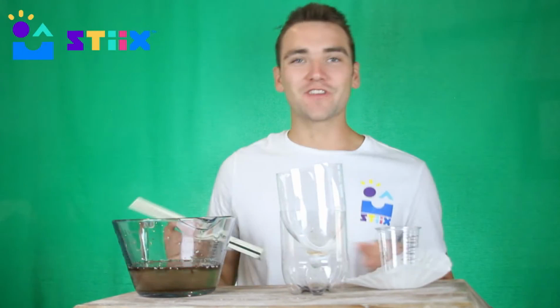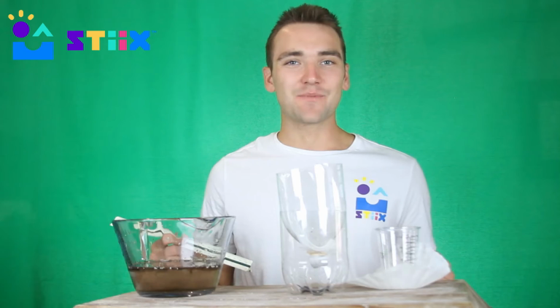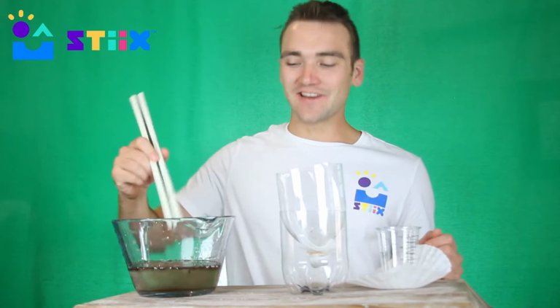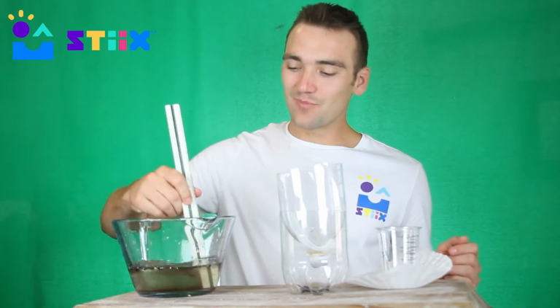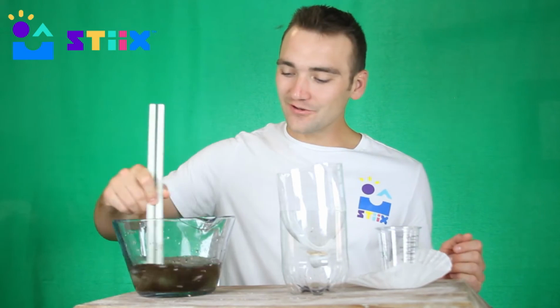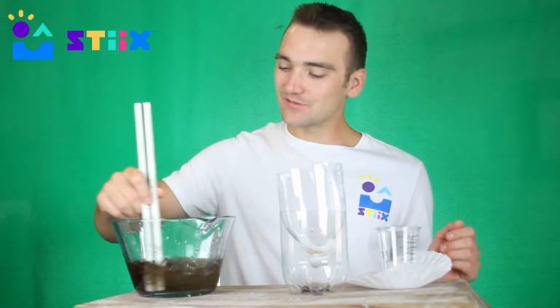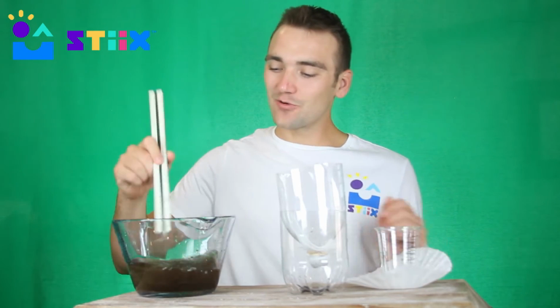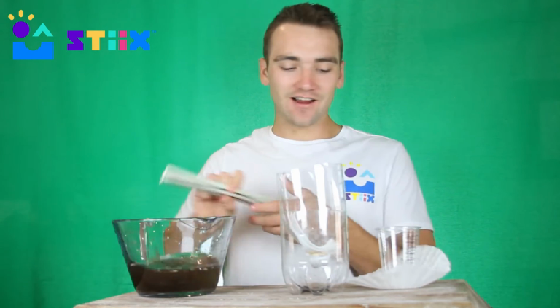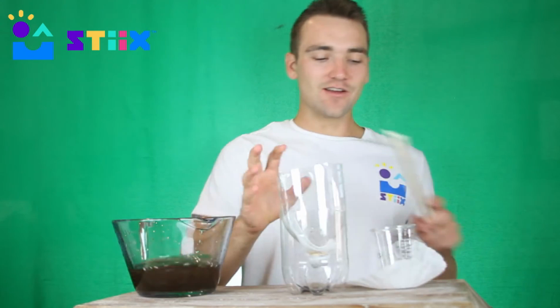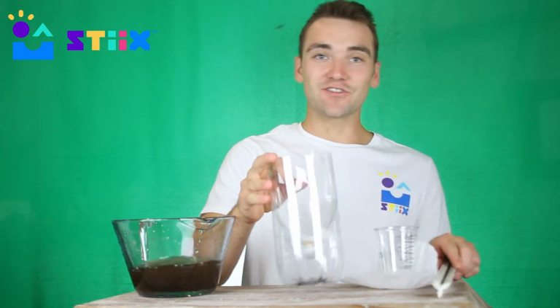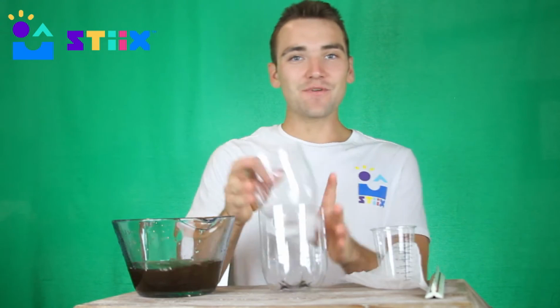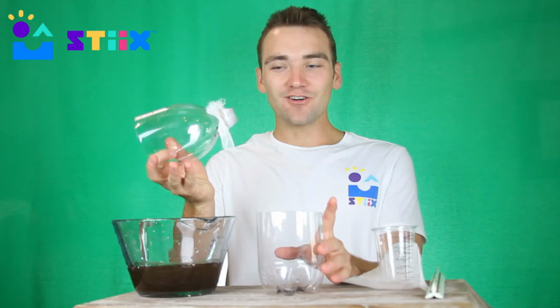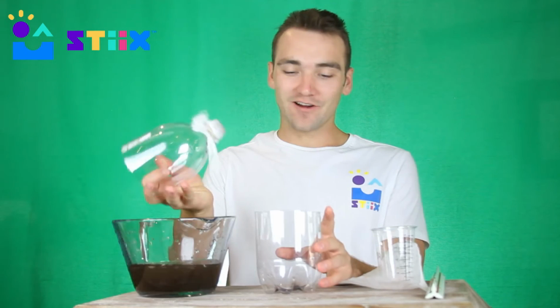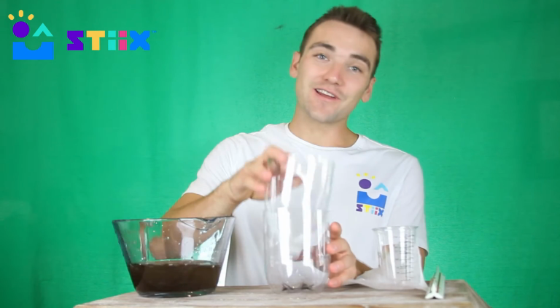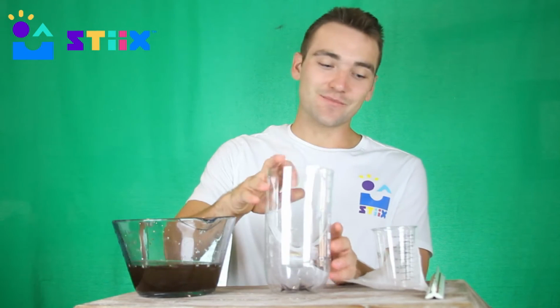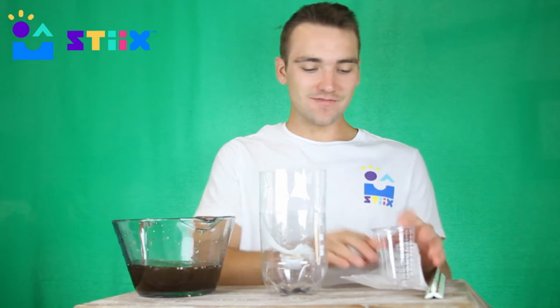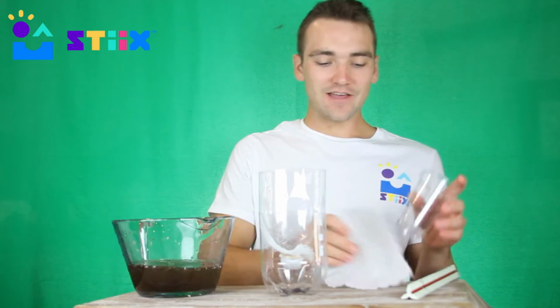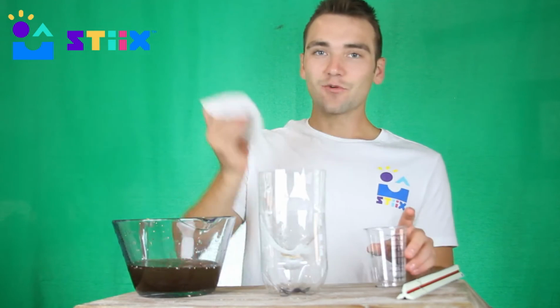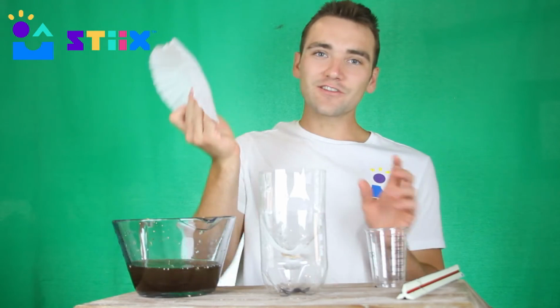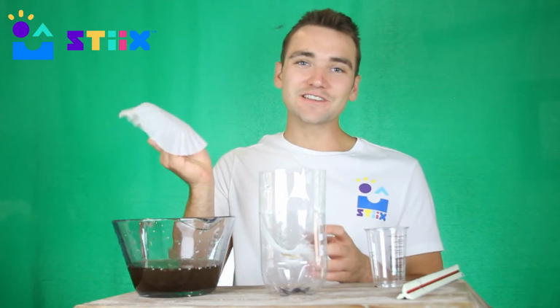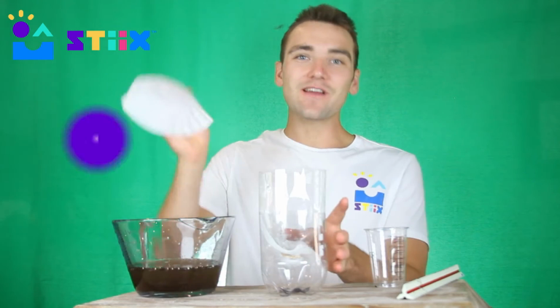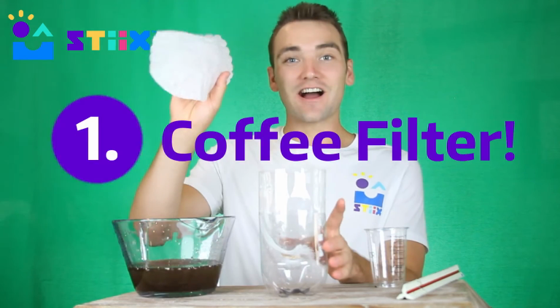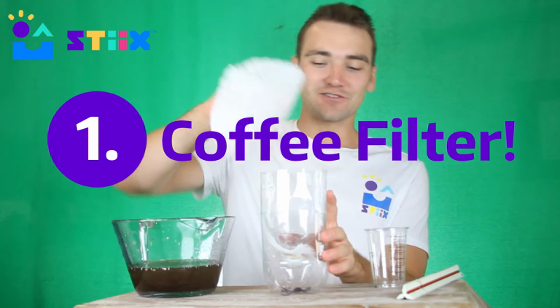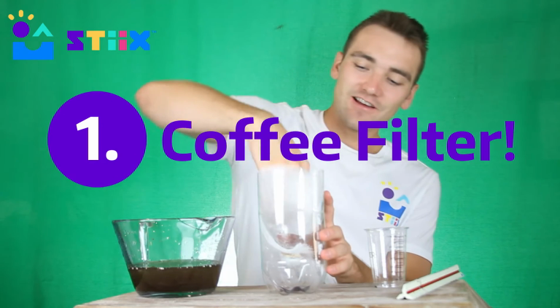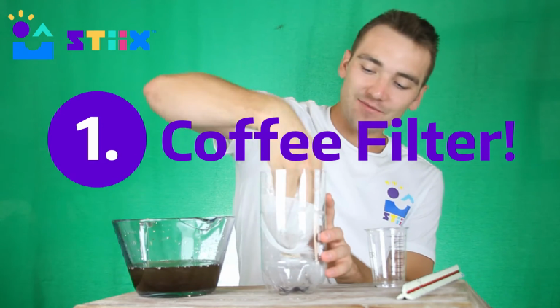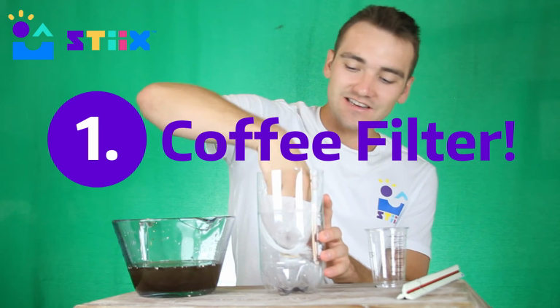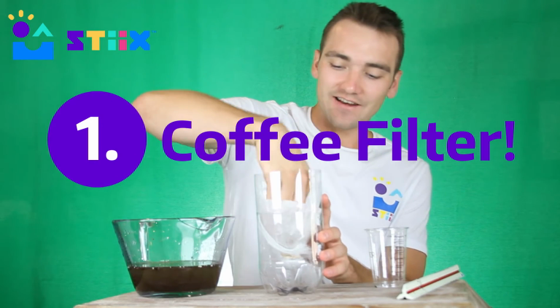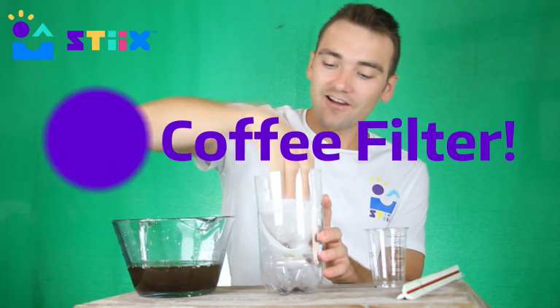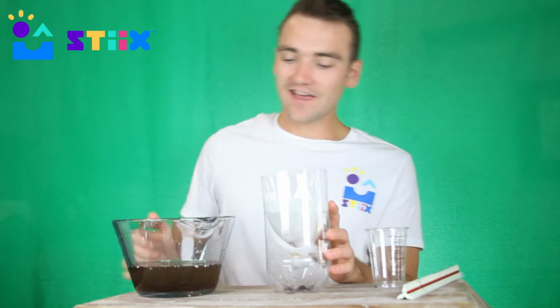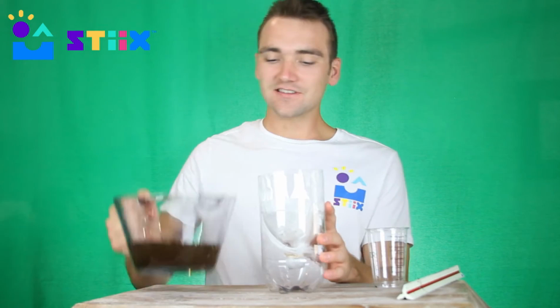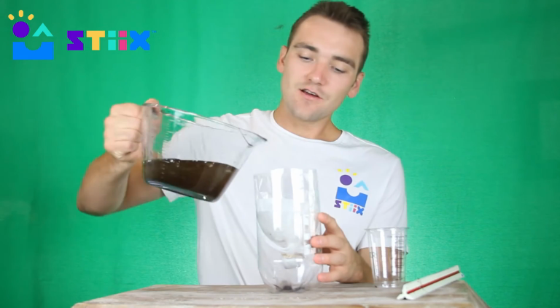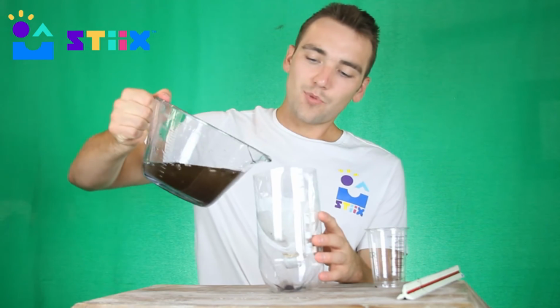We'll walk through this setup more in the next video, but basically: give it a quick stir, turn the top of the bottle over and put it inside the bottom. Then we're going to do our first experiment with a coffee filter — go ahead and place it inside, hug it along the edges, and pour in a generous amount.